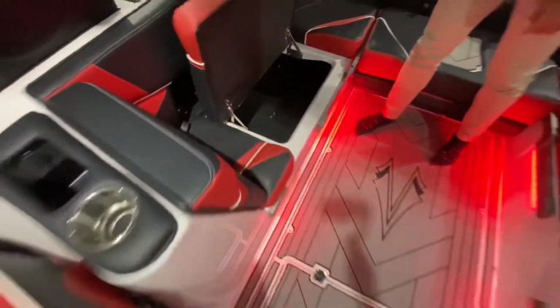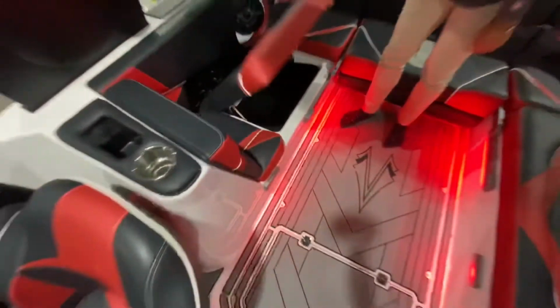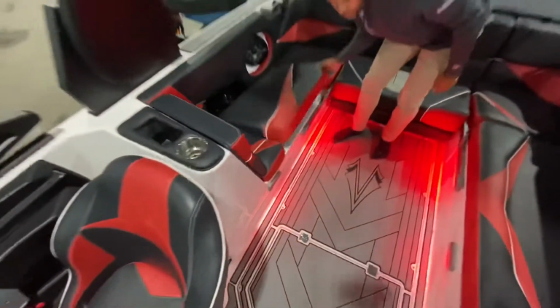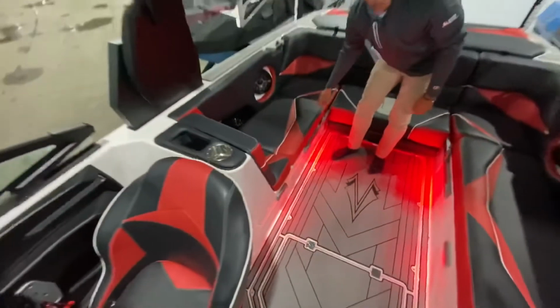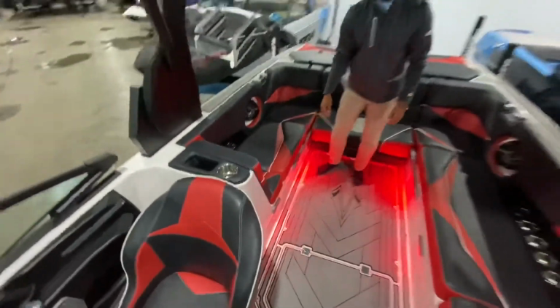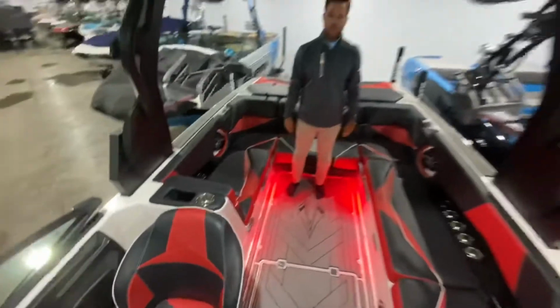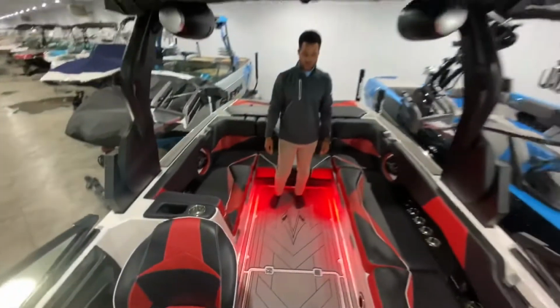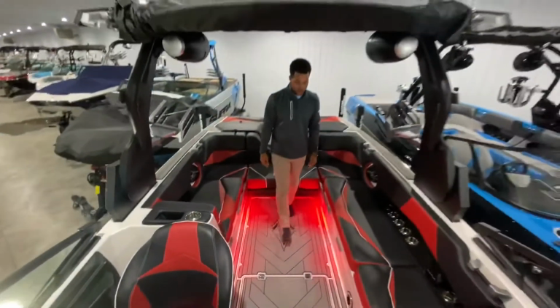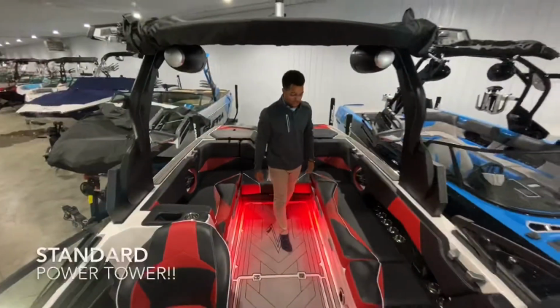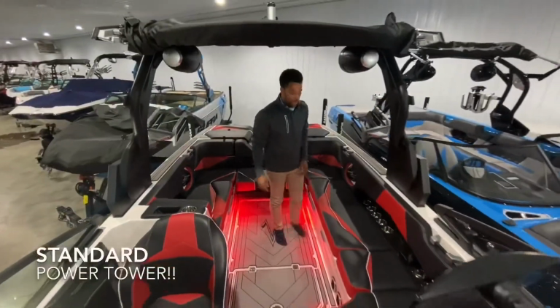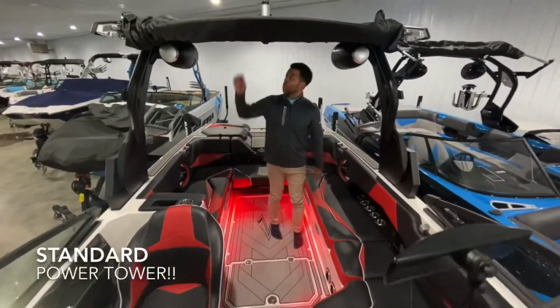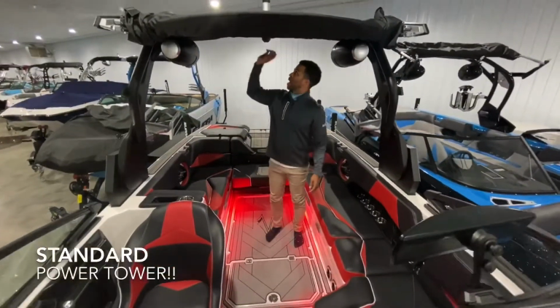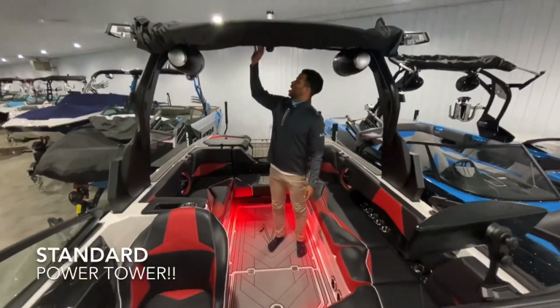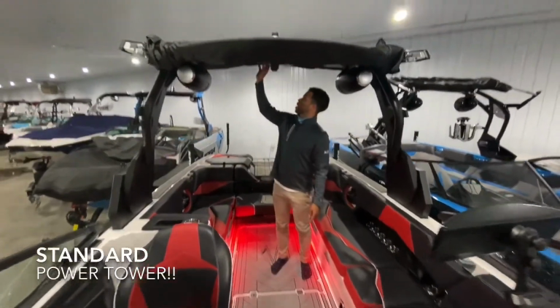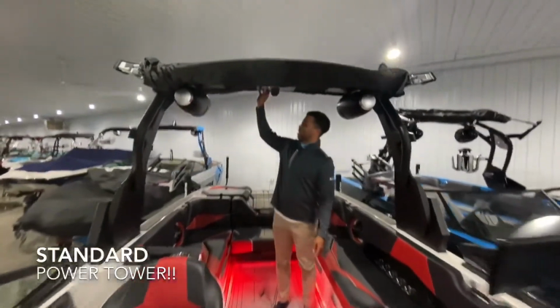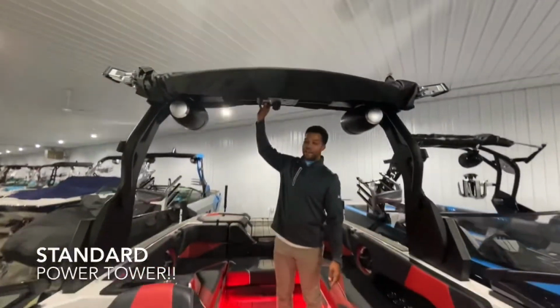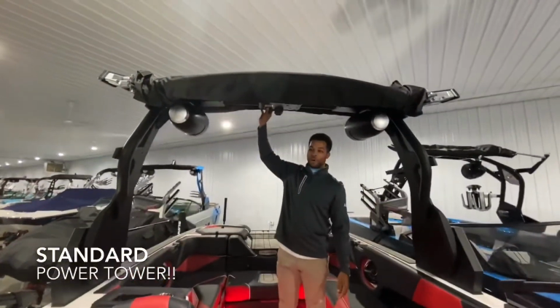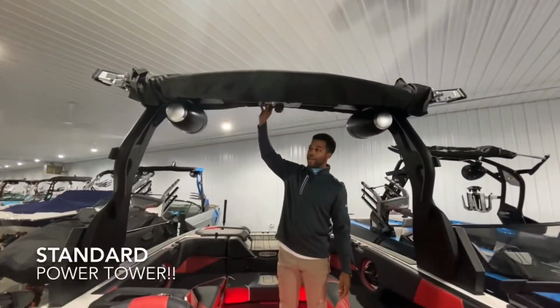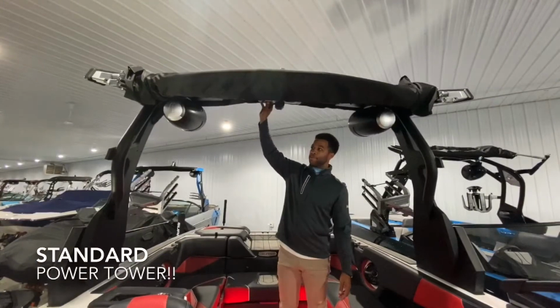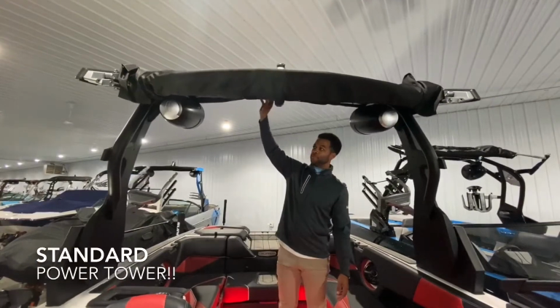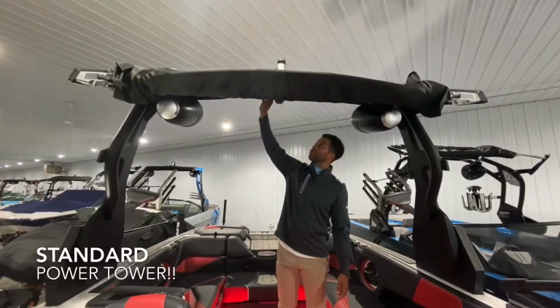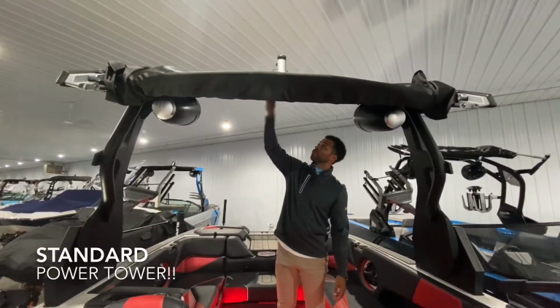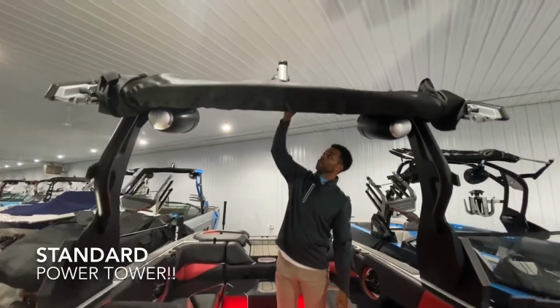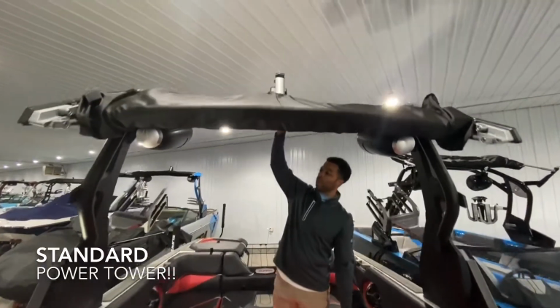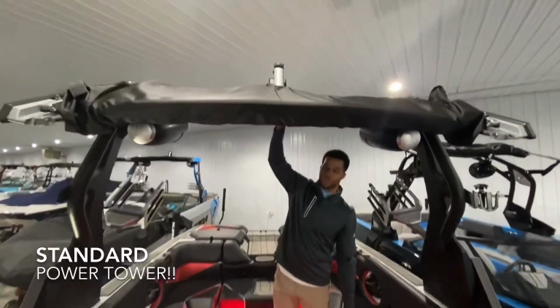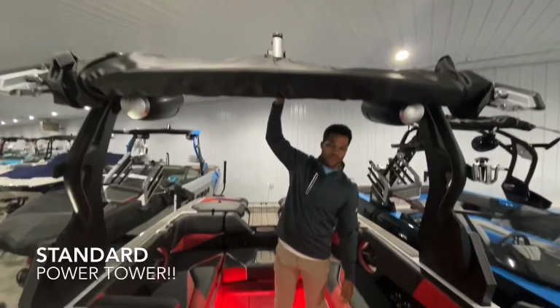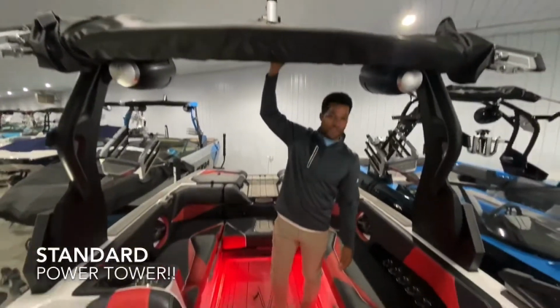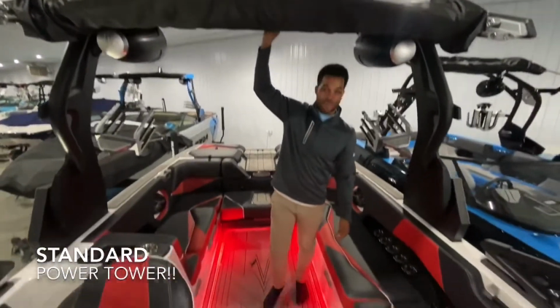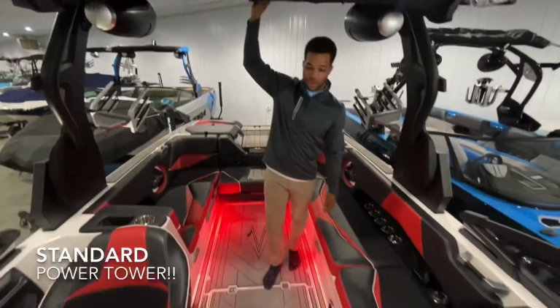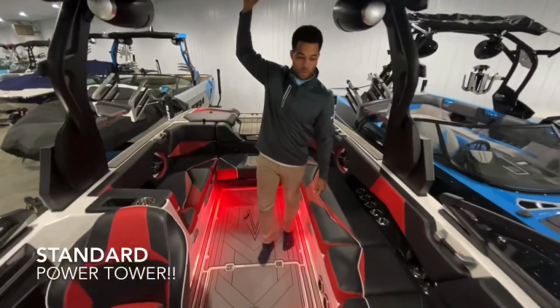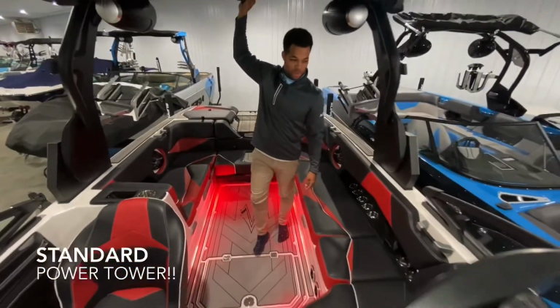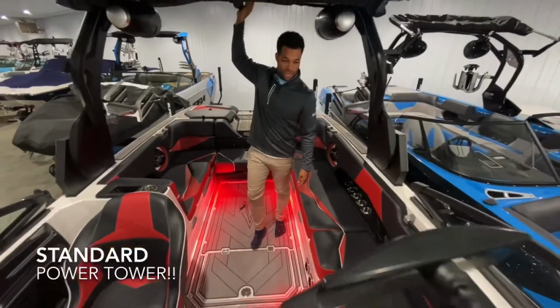We're looking forward to showing you this boat in person. There's a power tower on top as well — can't forget about that. The boat is fully loaded and it just comes standard with the Supra. That's what they have to offer.